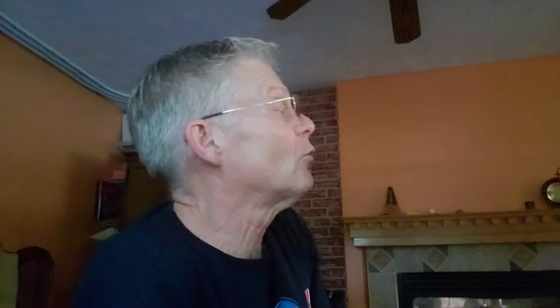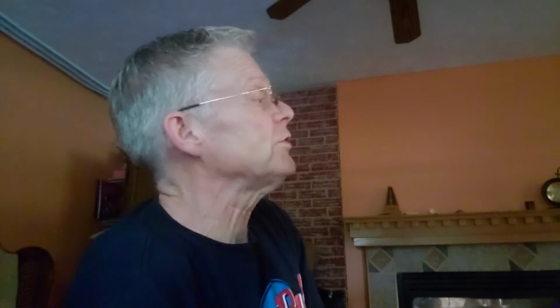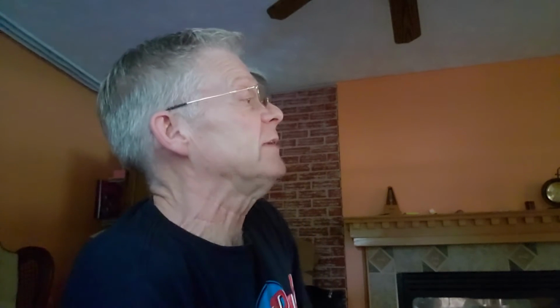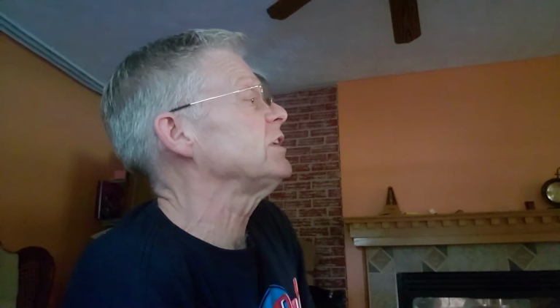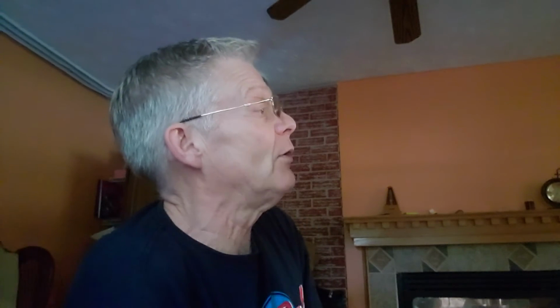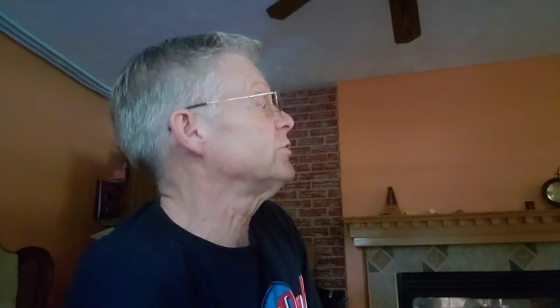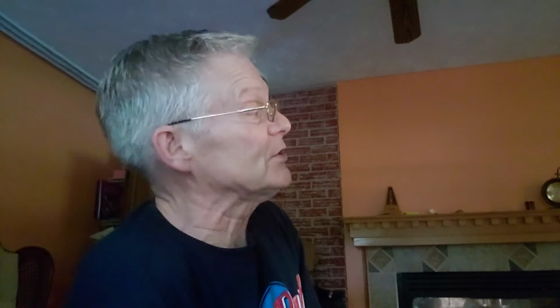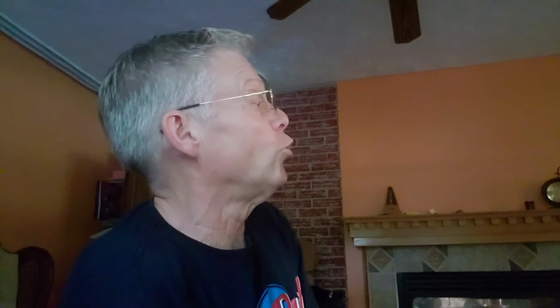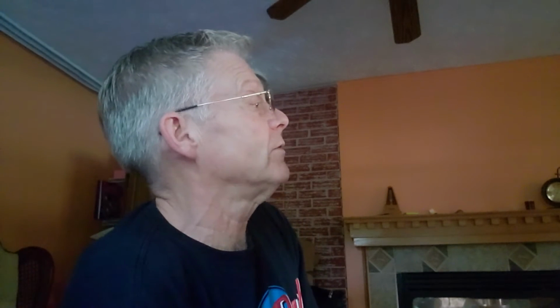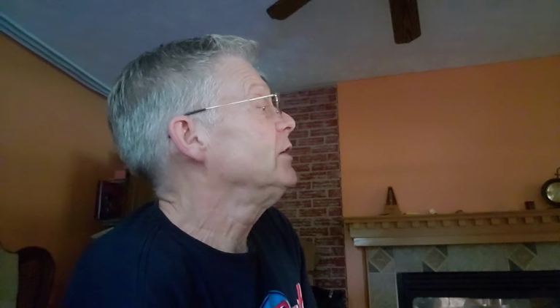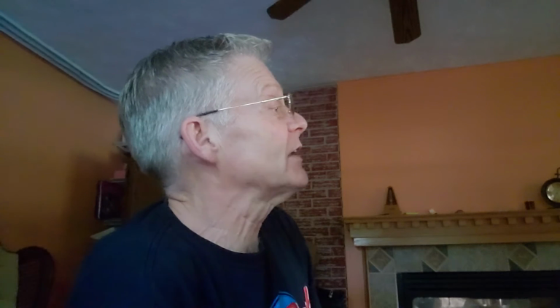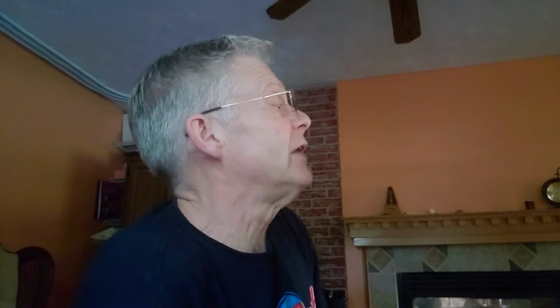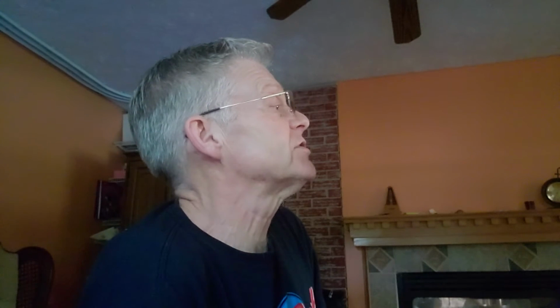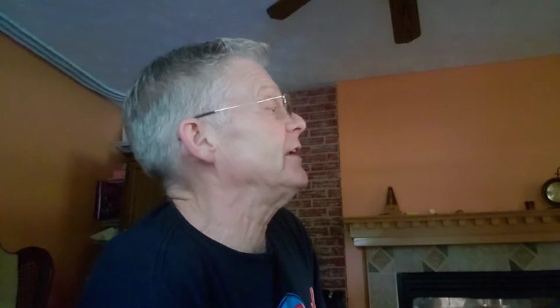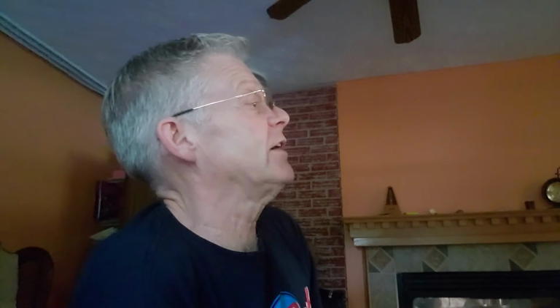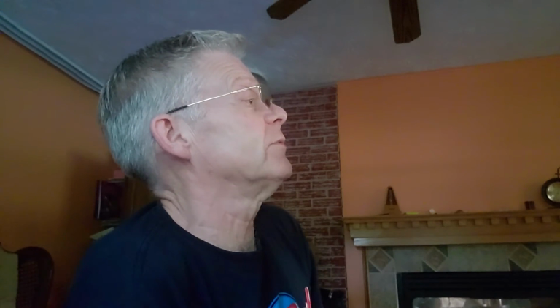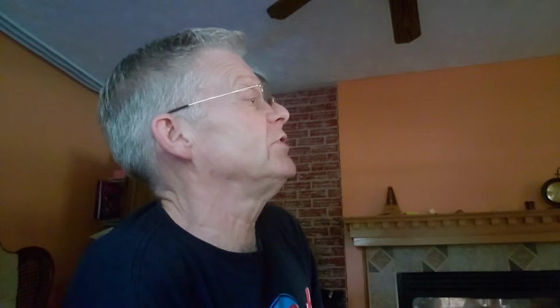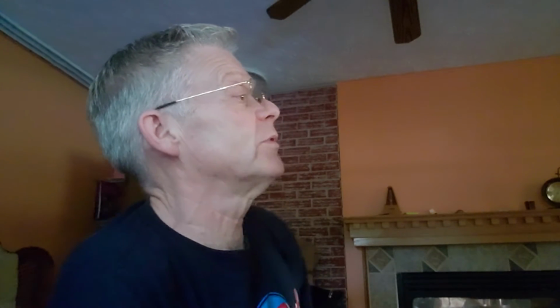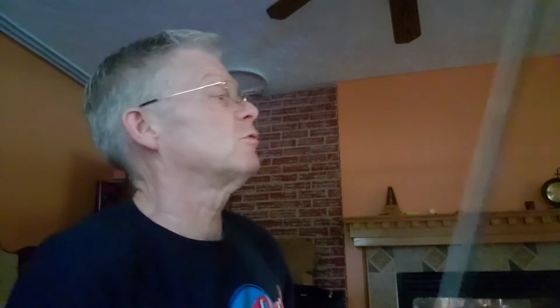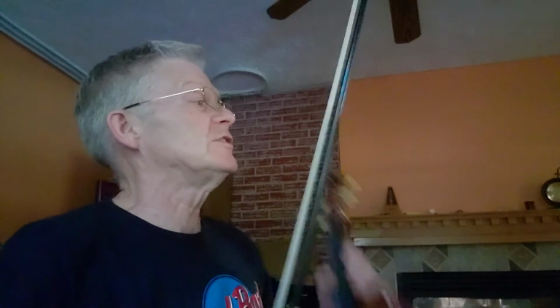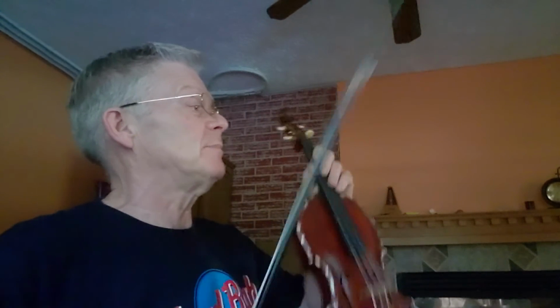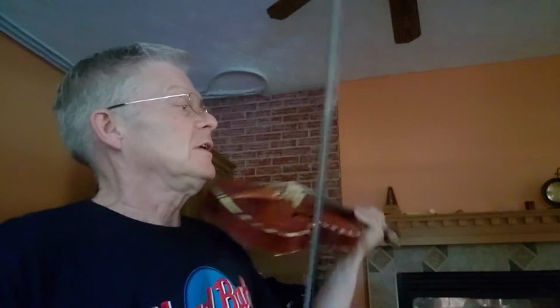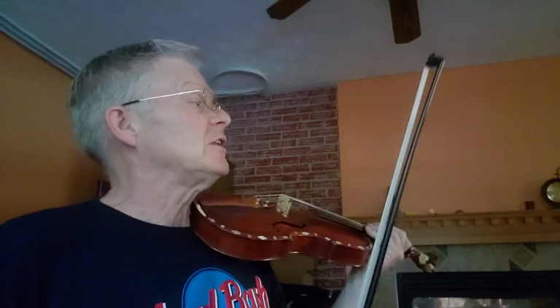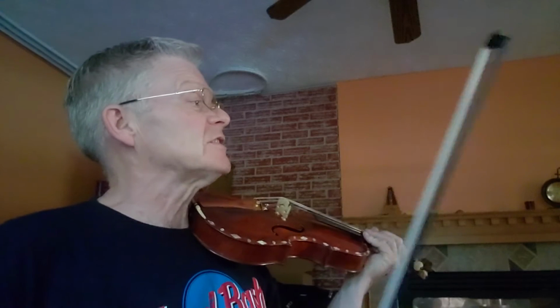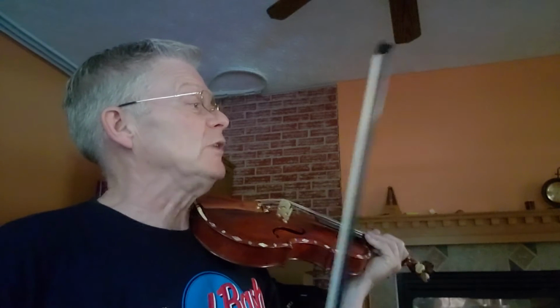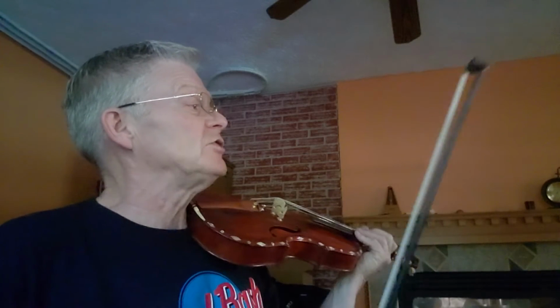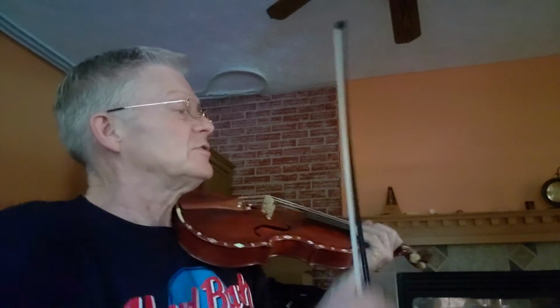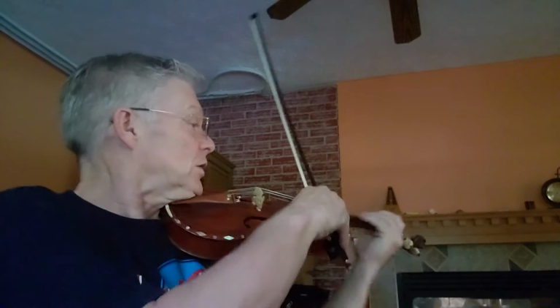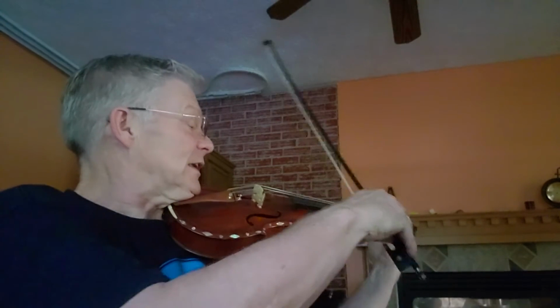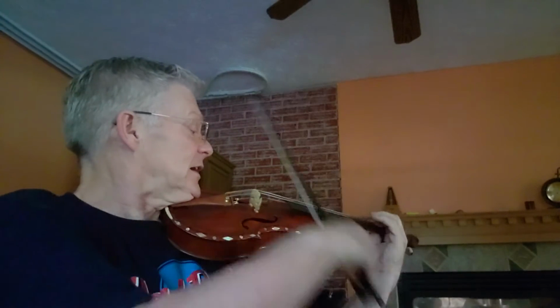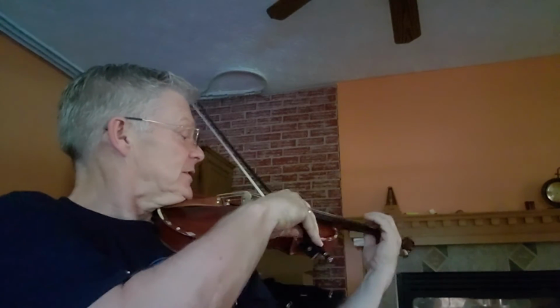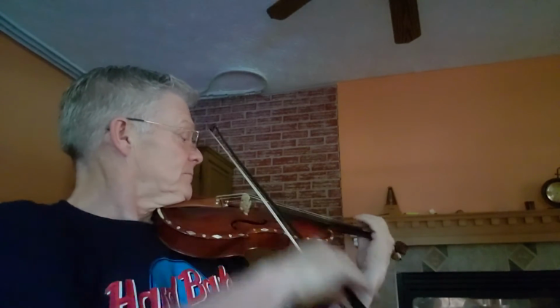Now we're working on the grand martelé bowing, which means the whole bow. Do not allow the bow to slide up and down the fingerboard as you approach the tip. Leave a clean stop between each note. Ready, and...